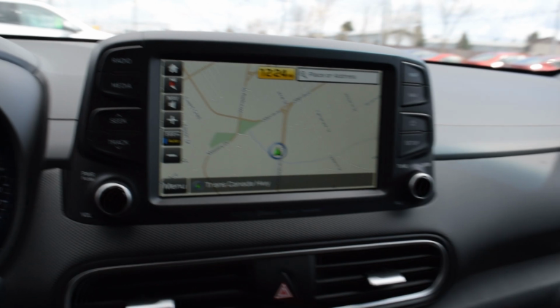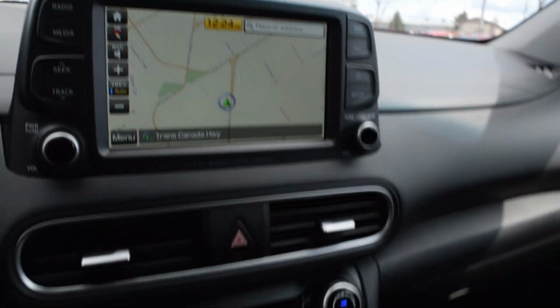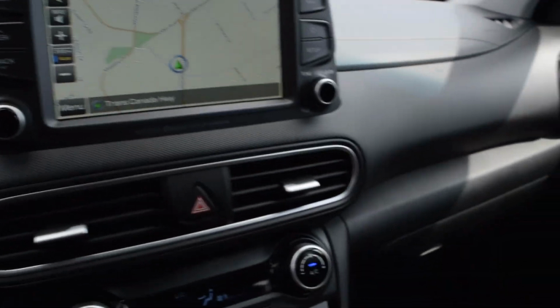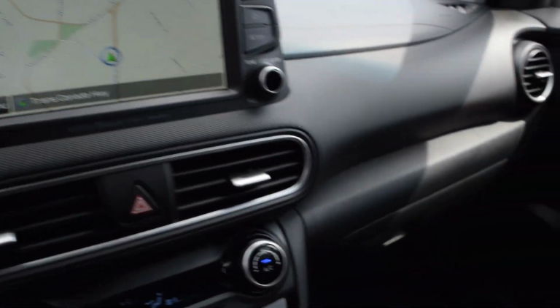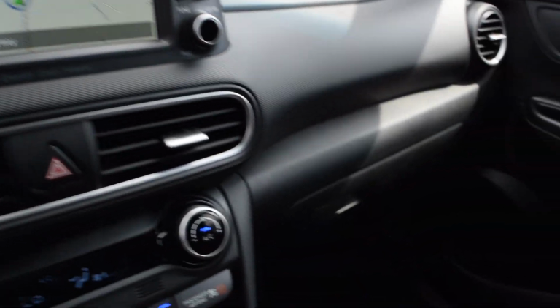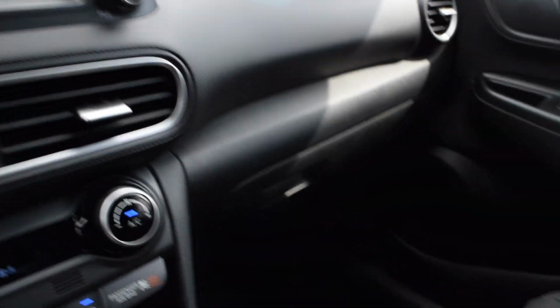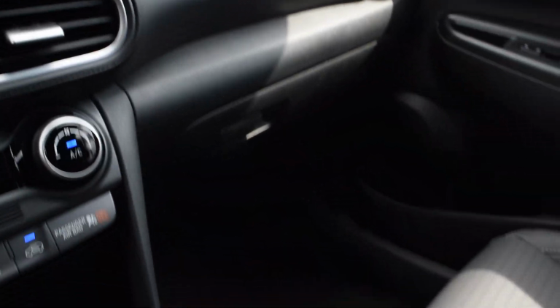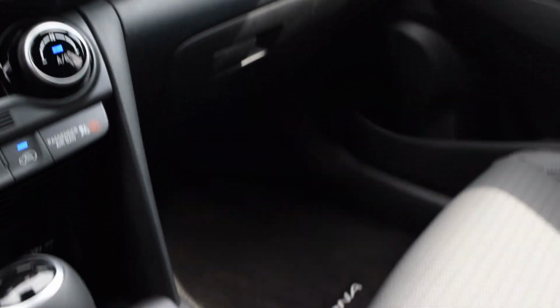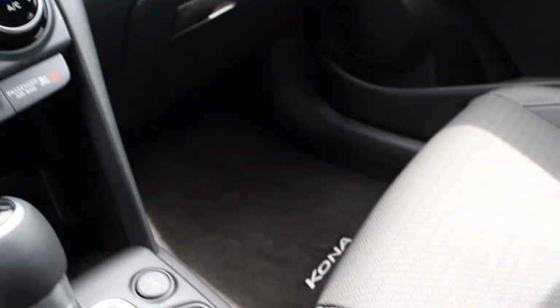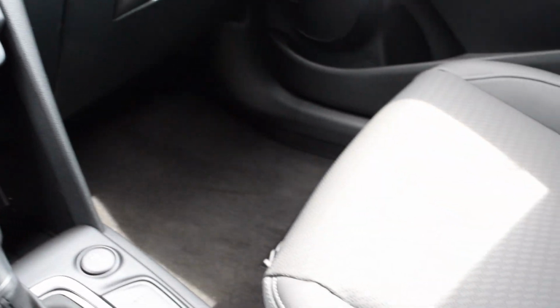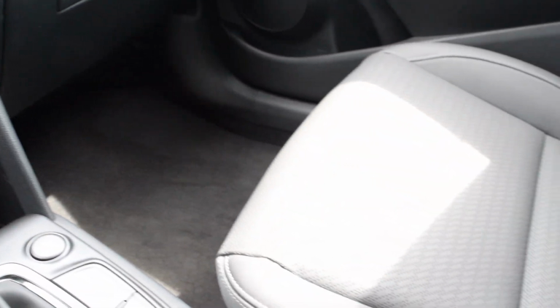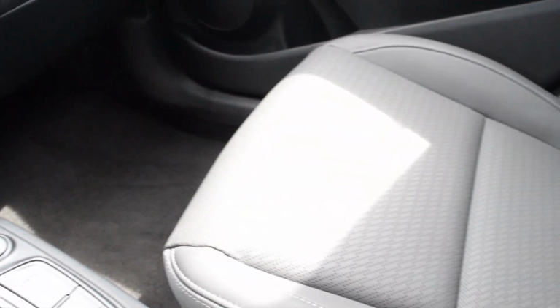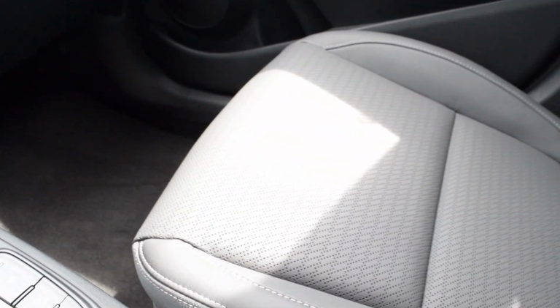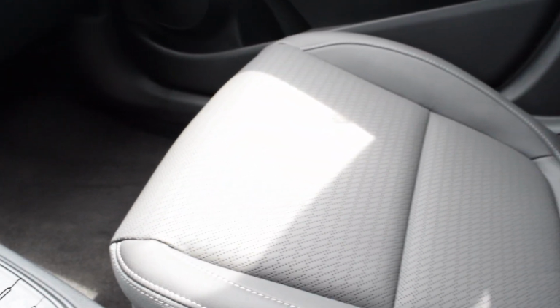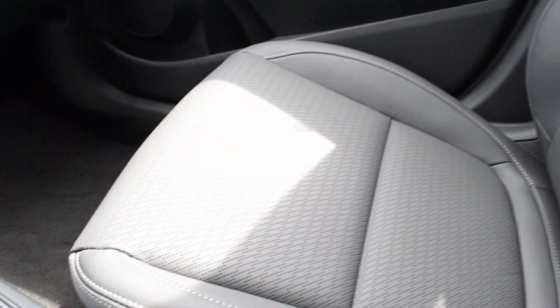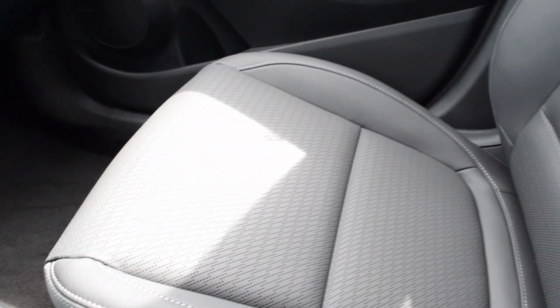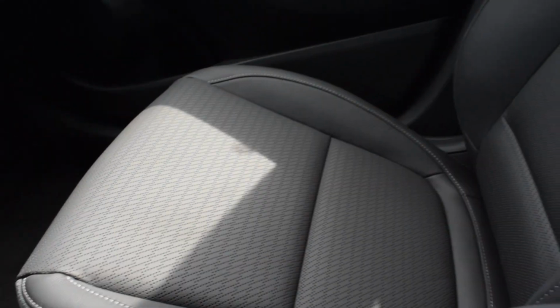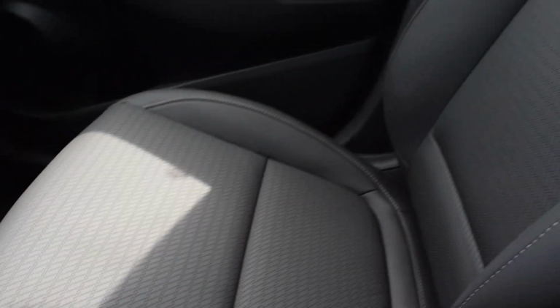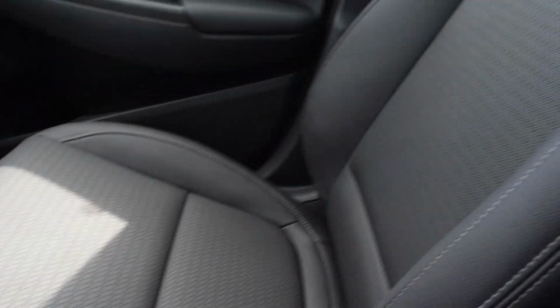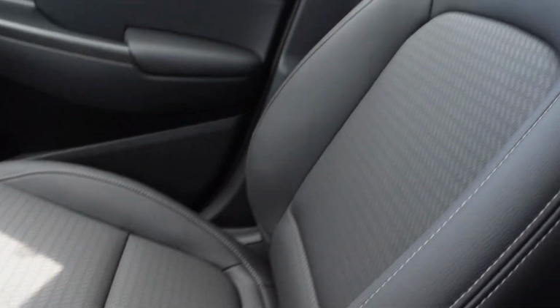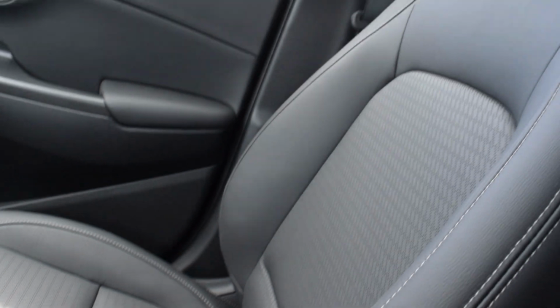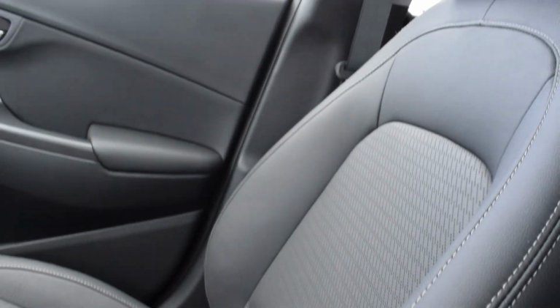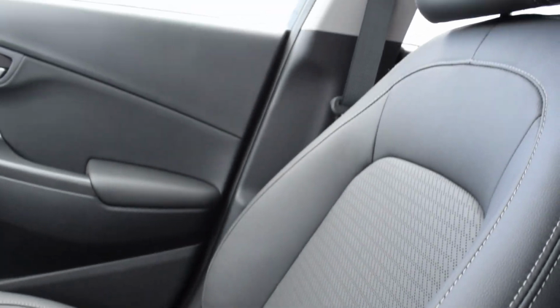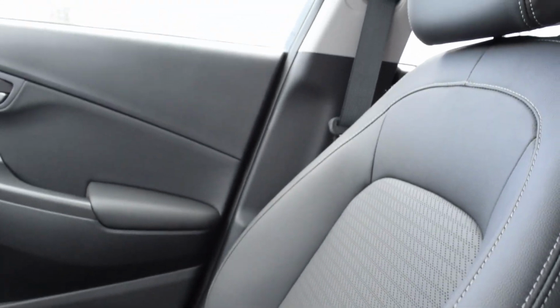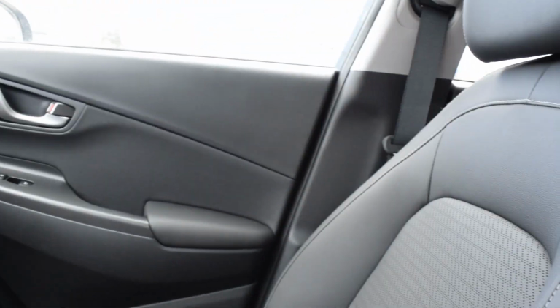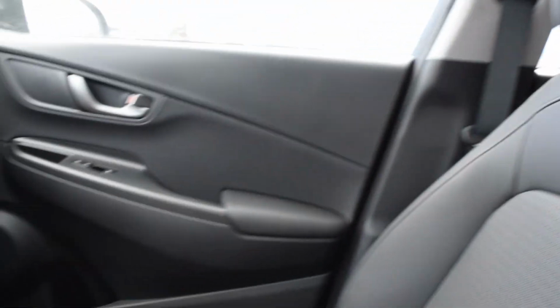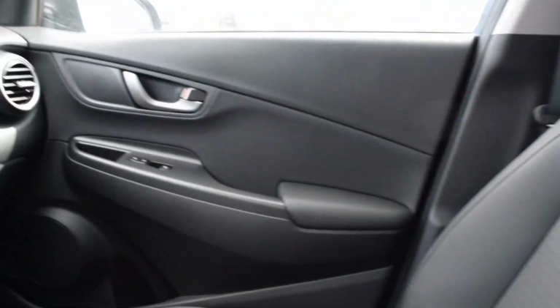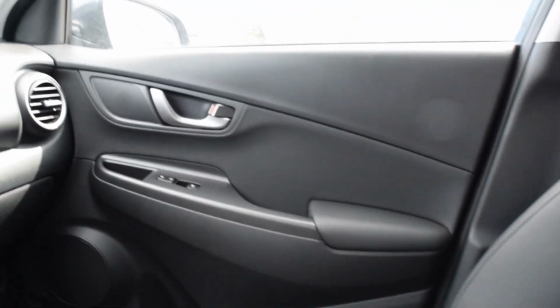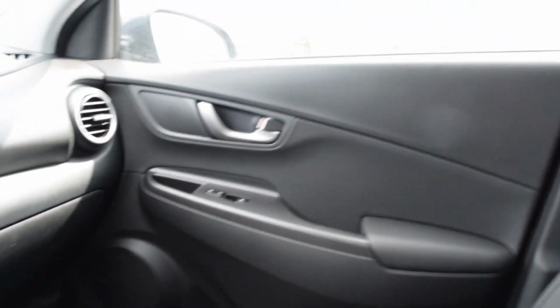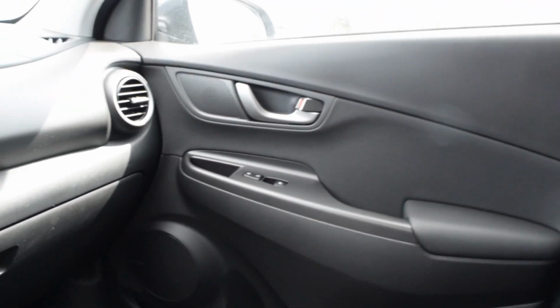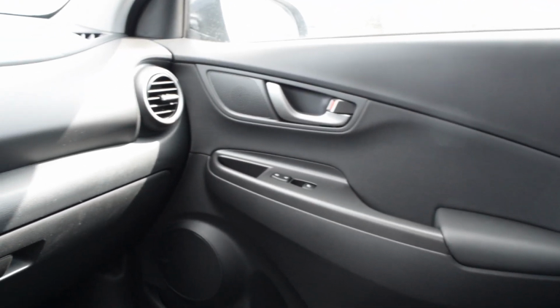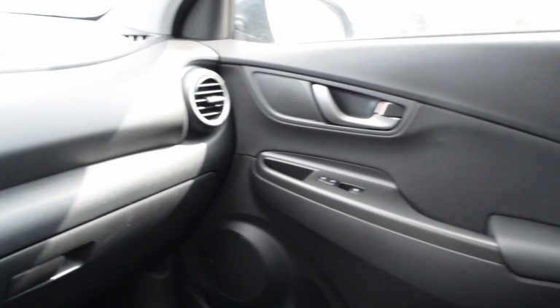Looking at that interior, it is a leather interior throughout — all black with gray accents. Very sleek.